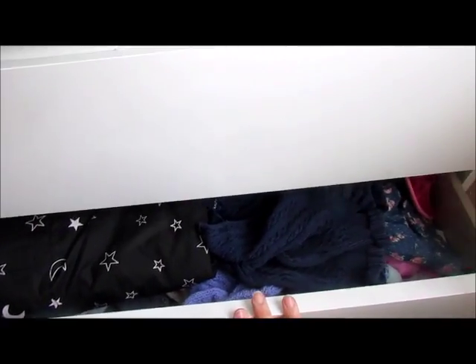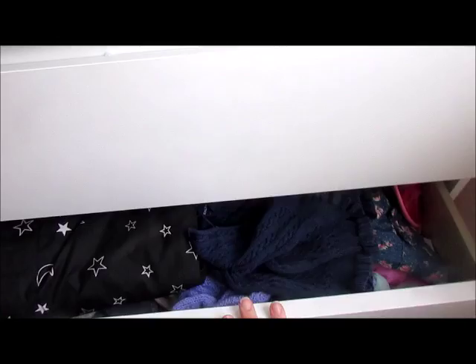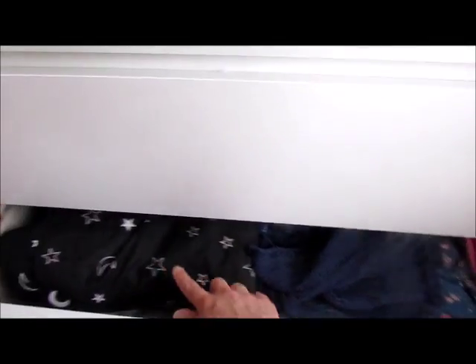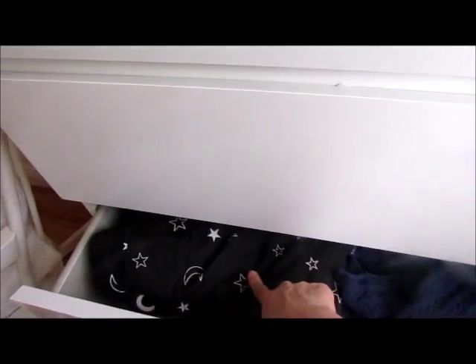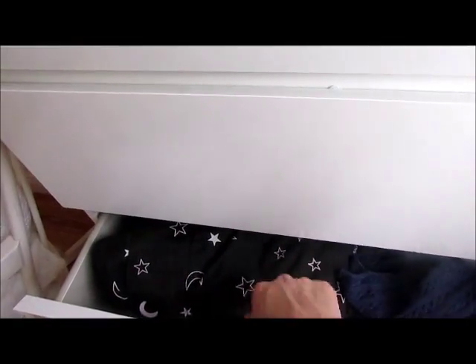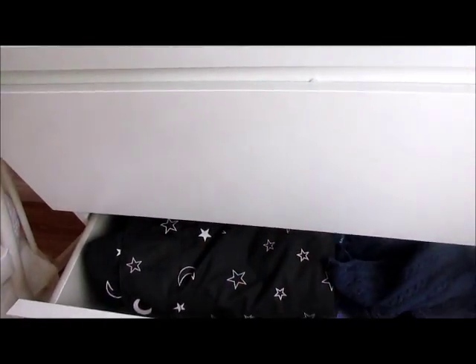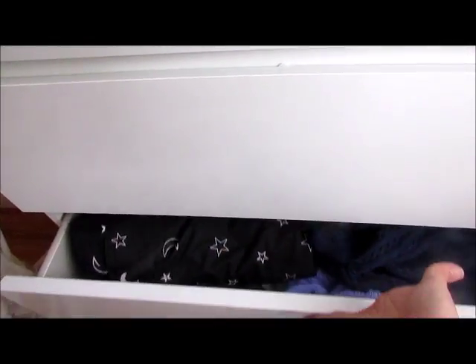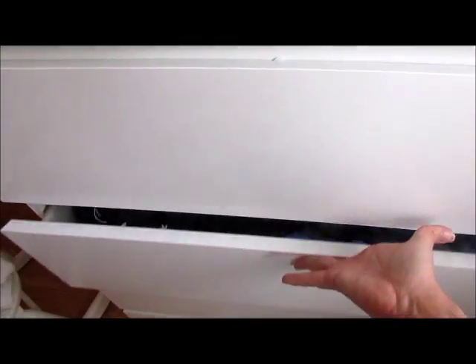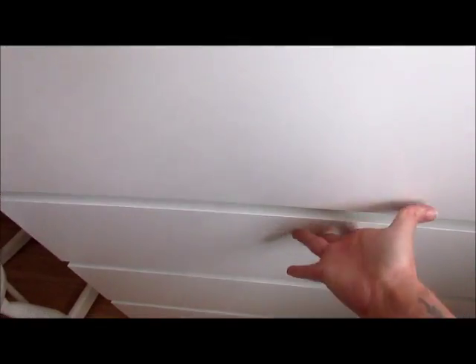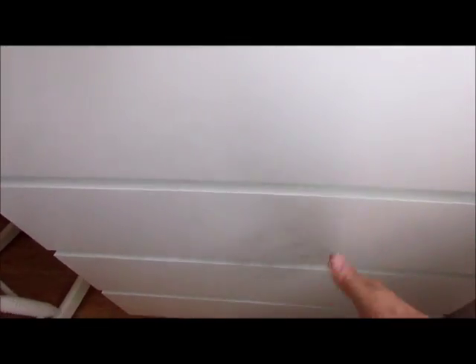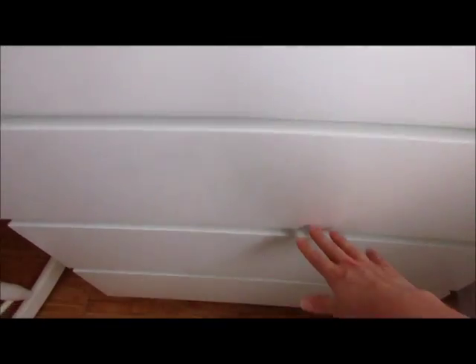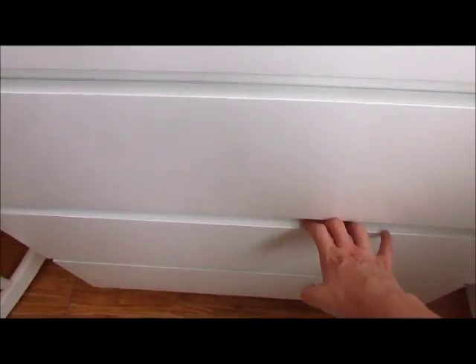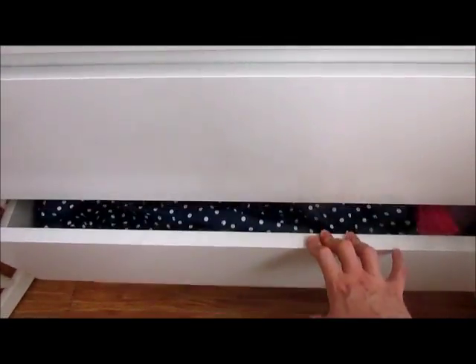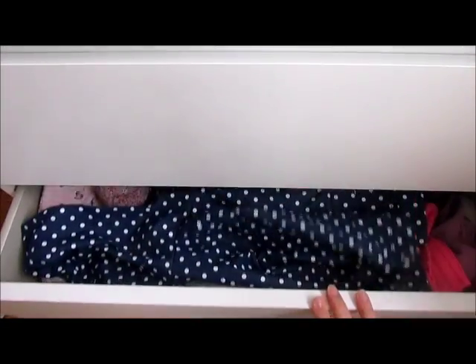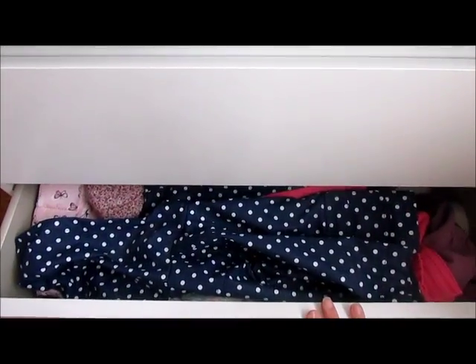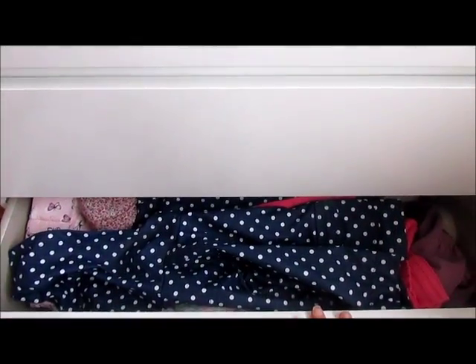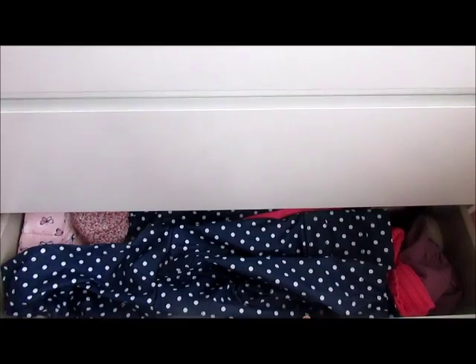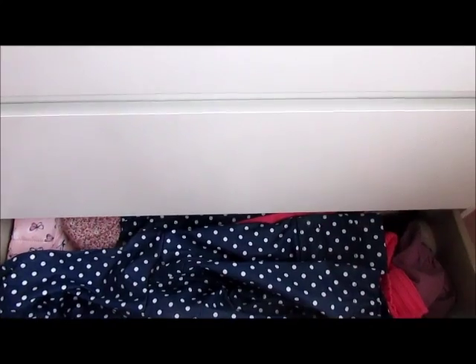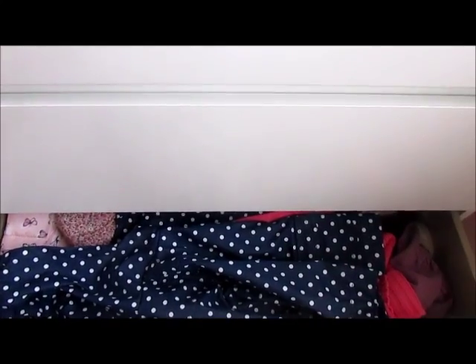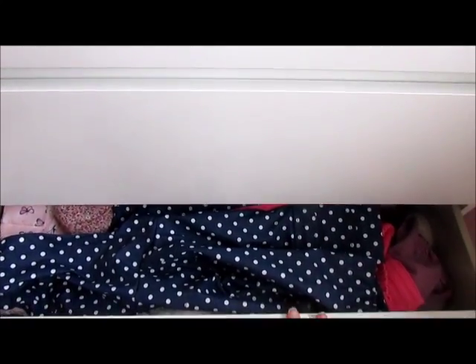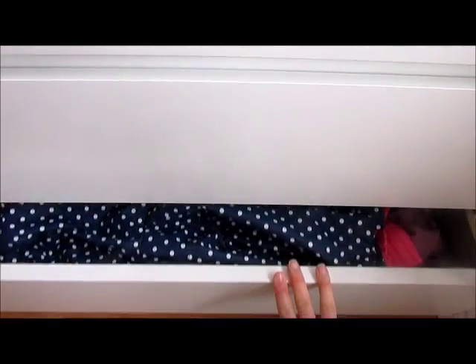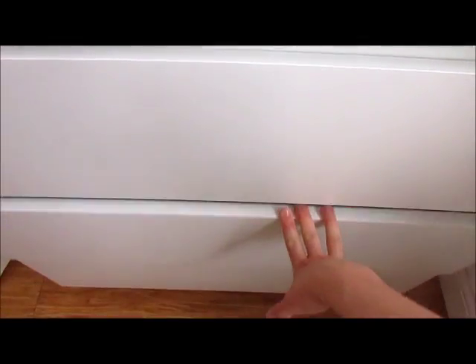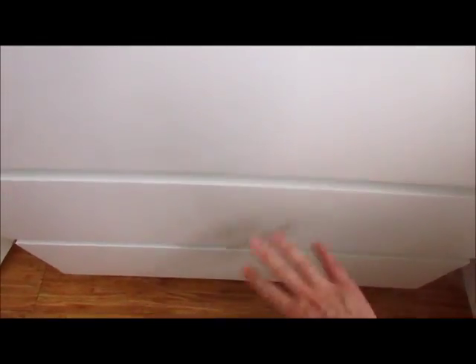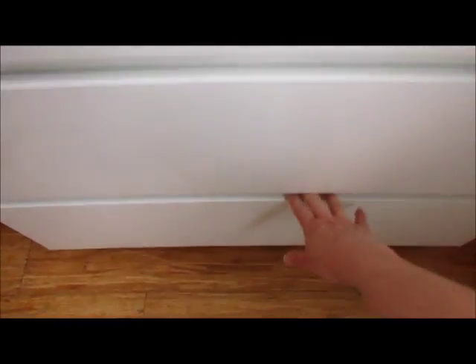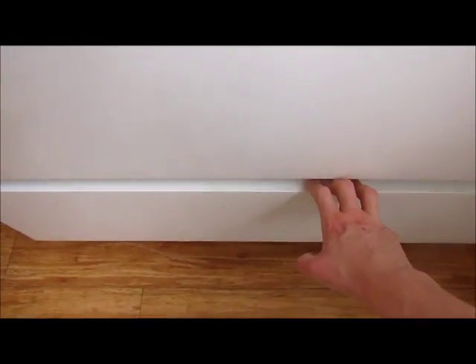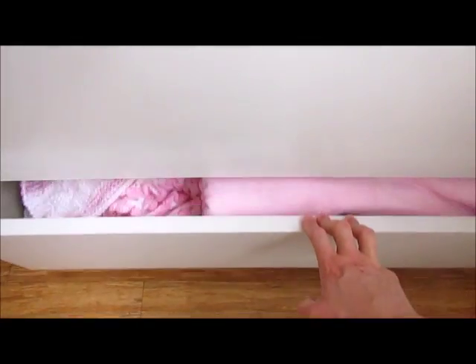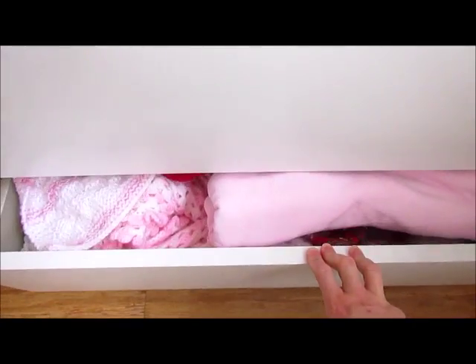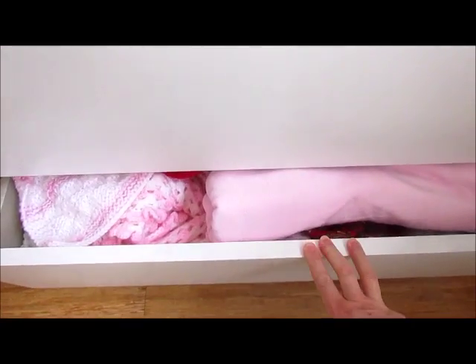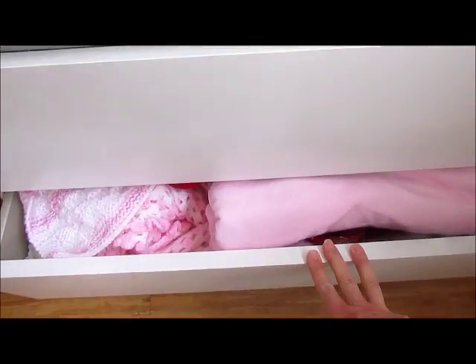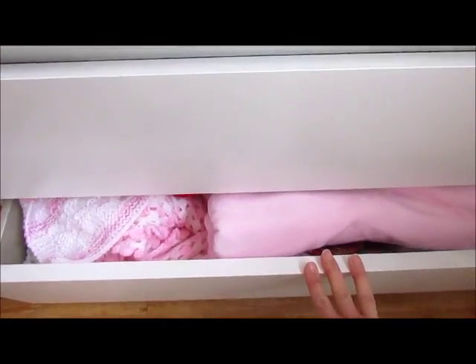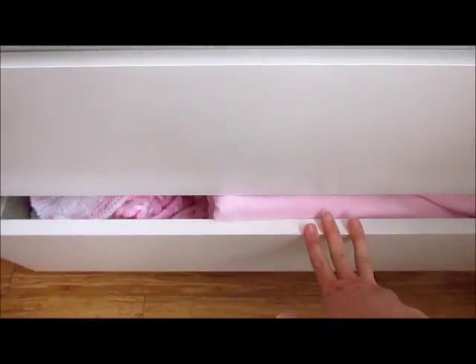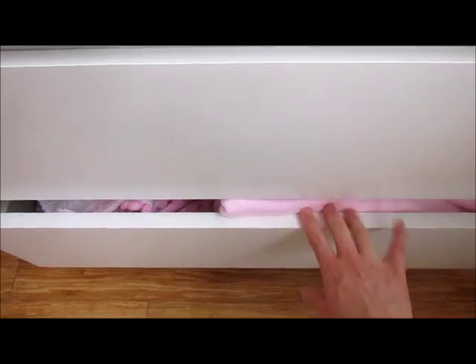We've got cardigans in there, her Gro-Blind that I put up at night time, her little coats, and then blankets in the bottom drawer.